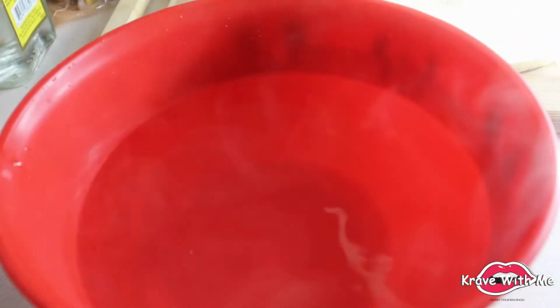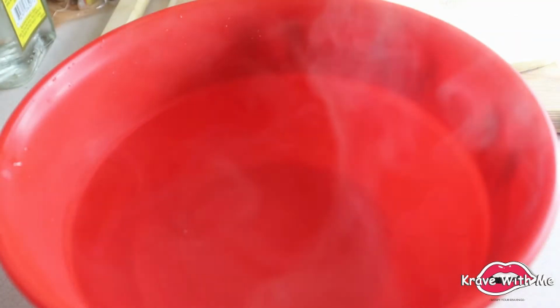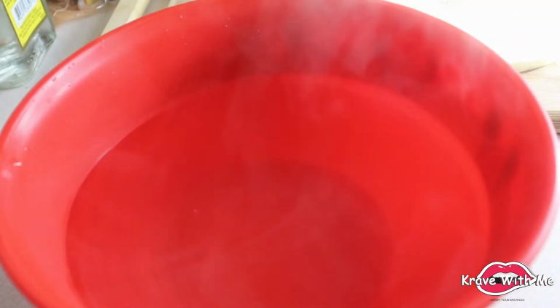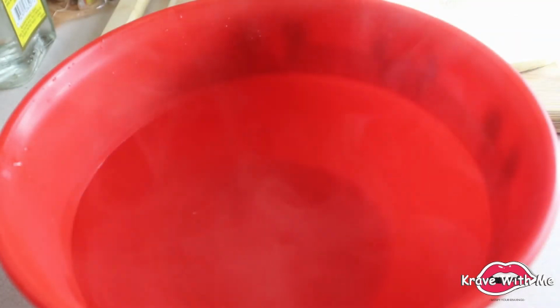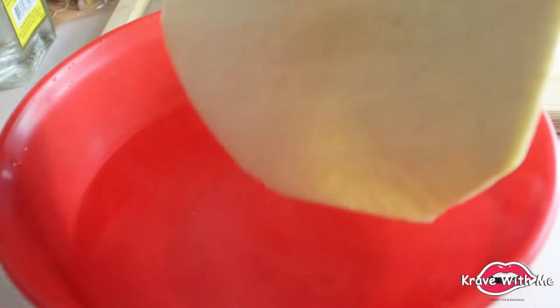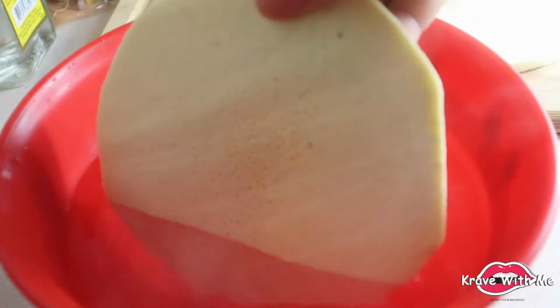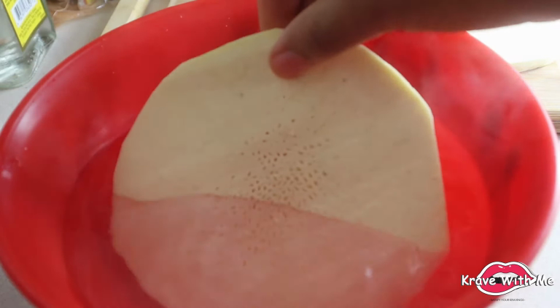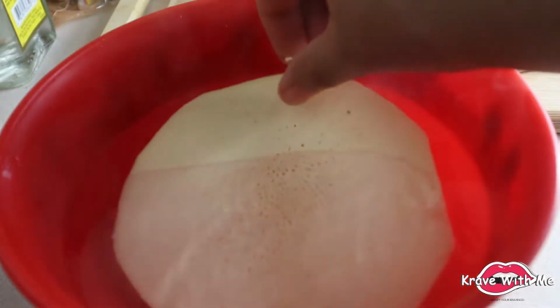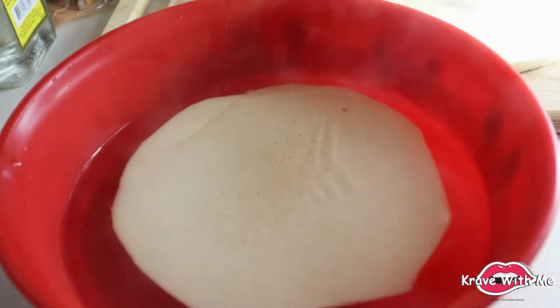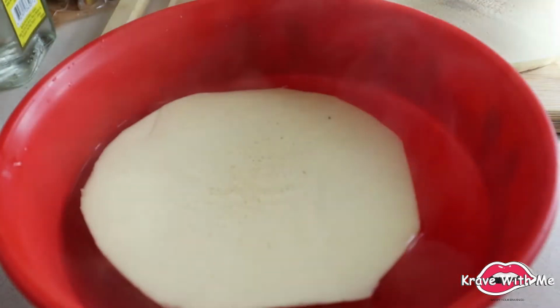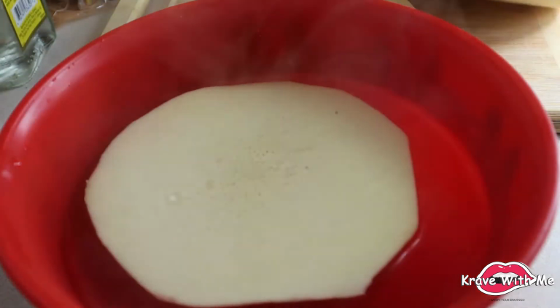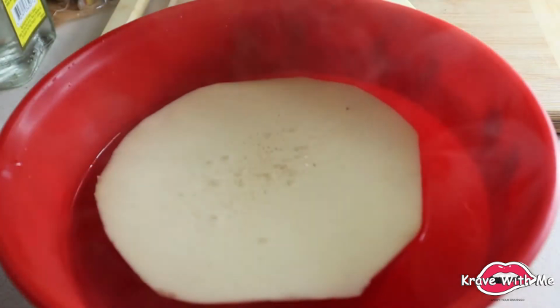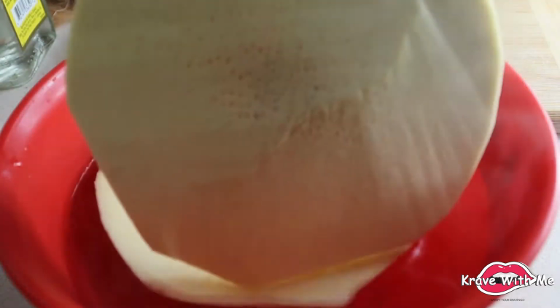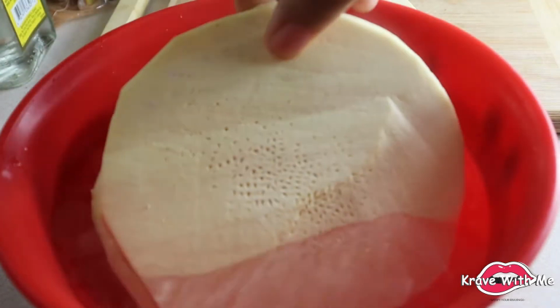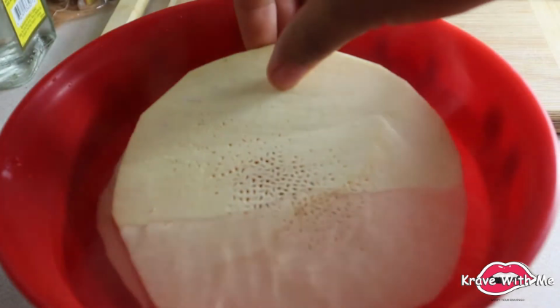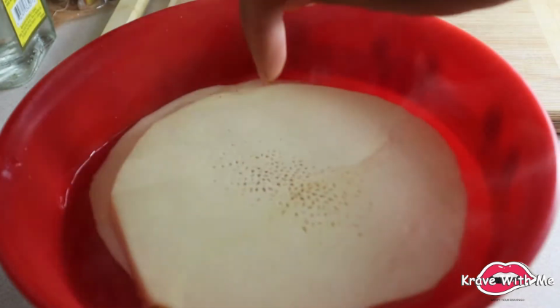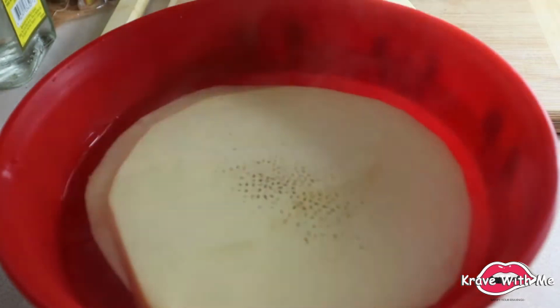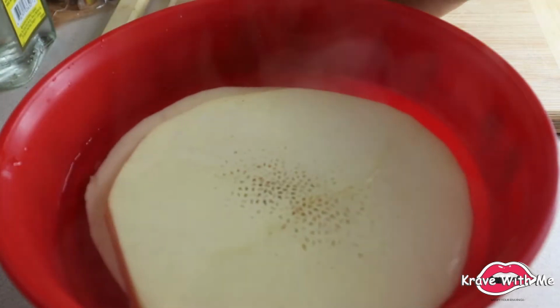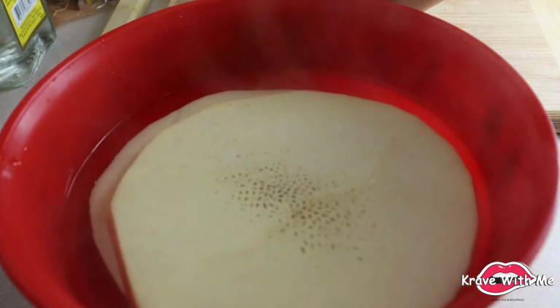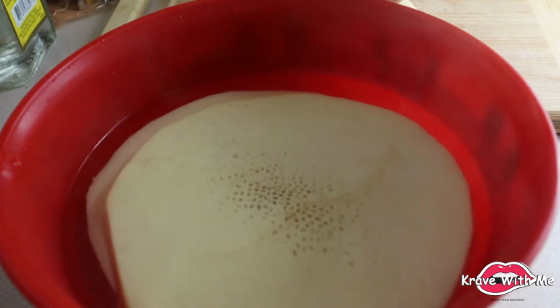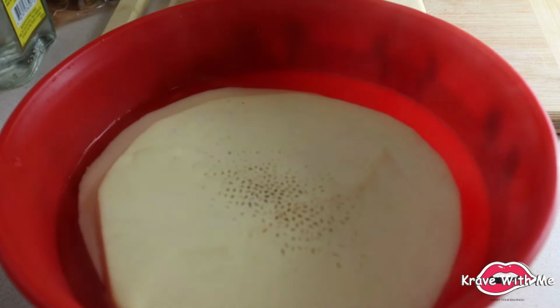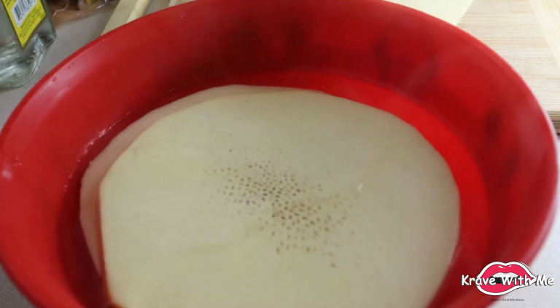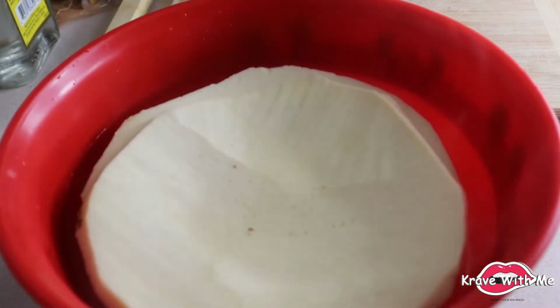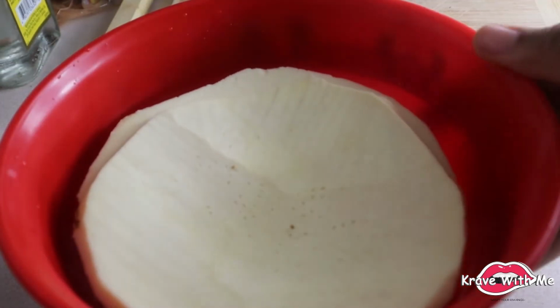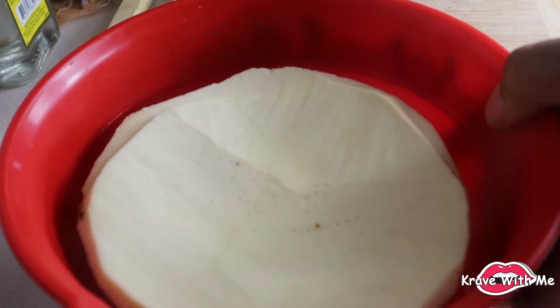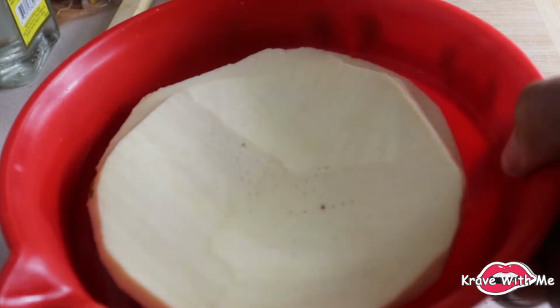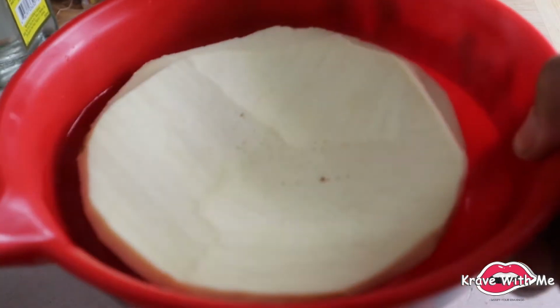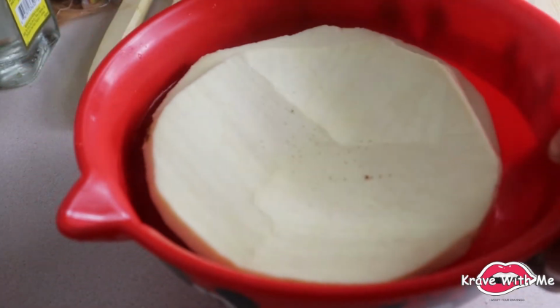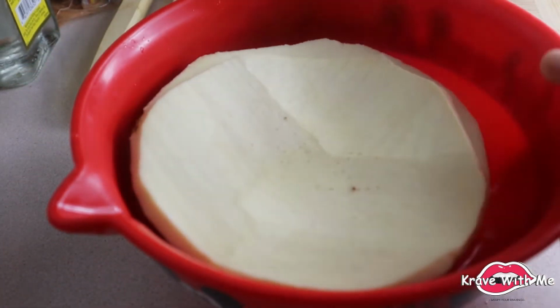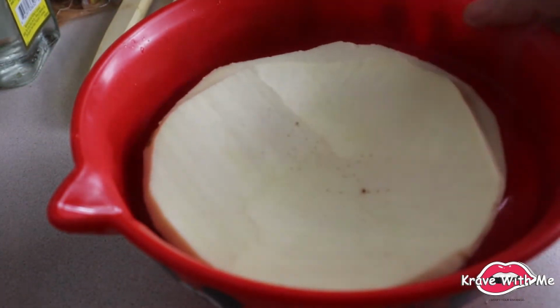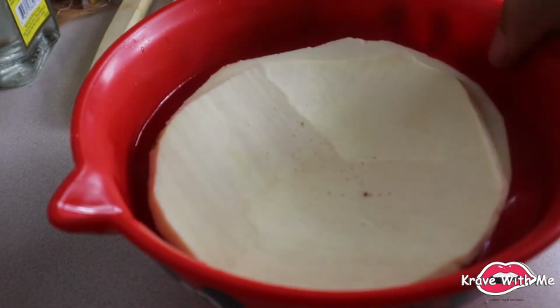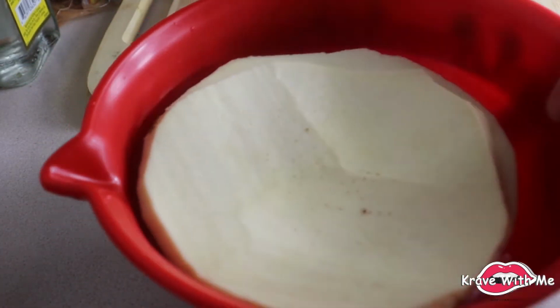We're just going to add them in like so — I'm only going to make three. The breadfruit's been soaking for two minutes, so now I'm going to drain the water.